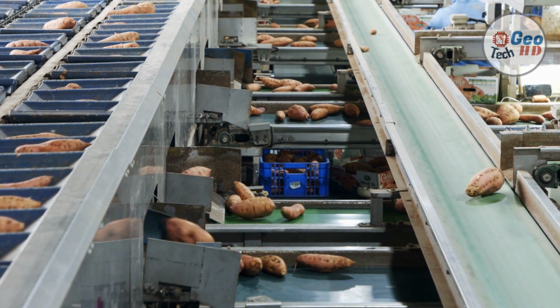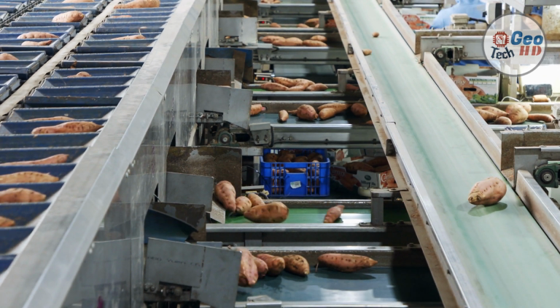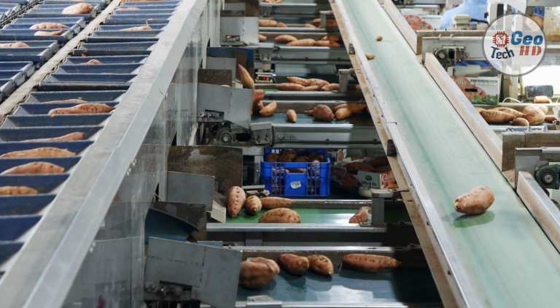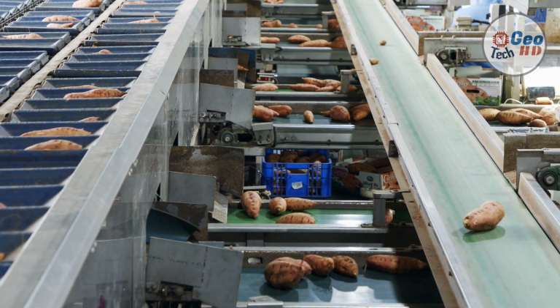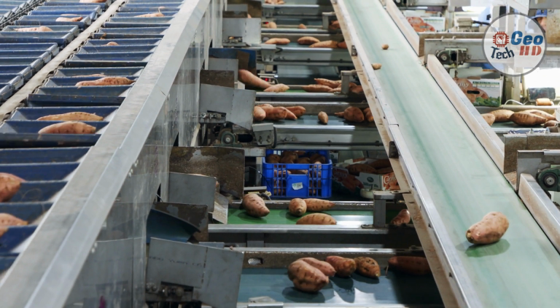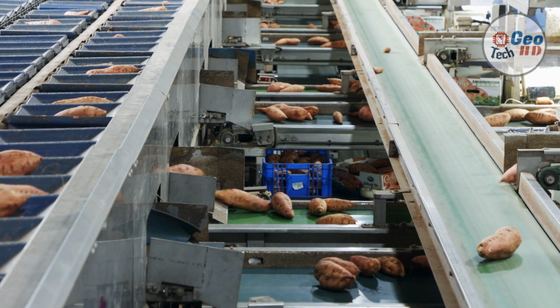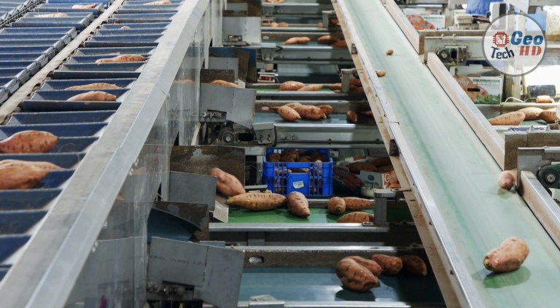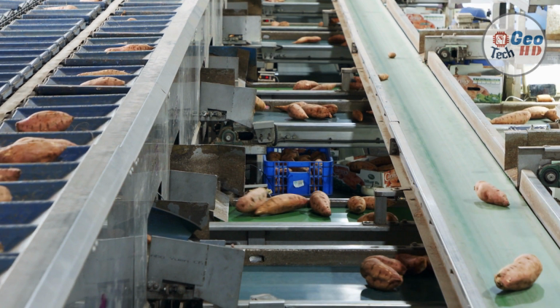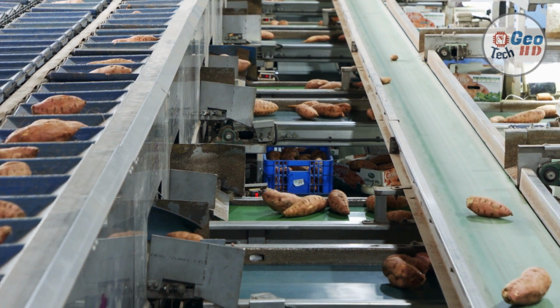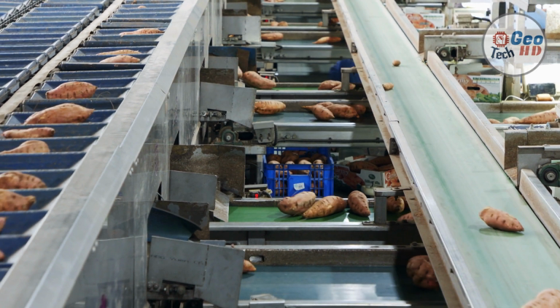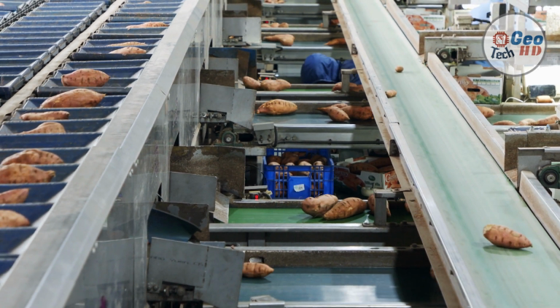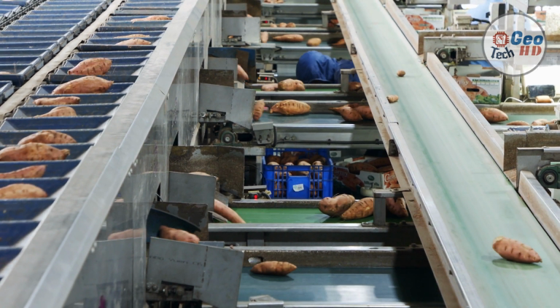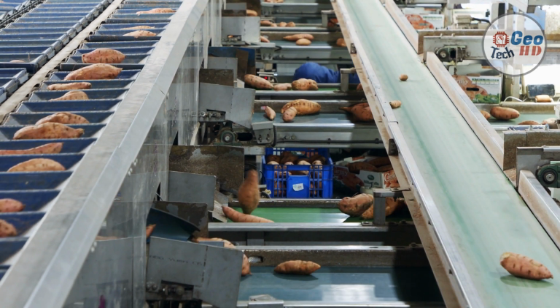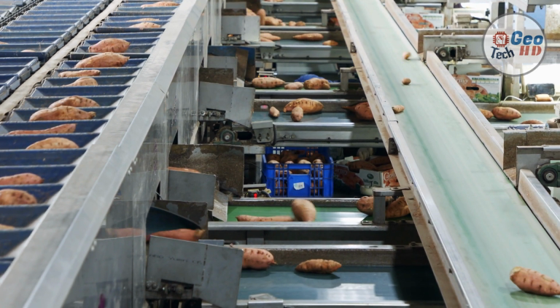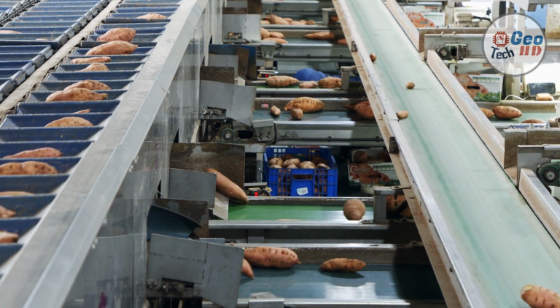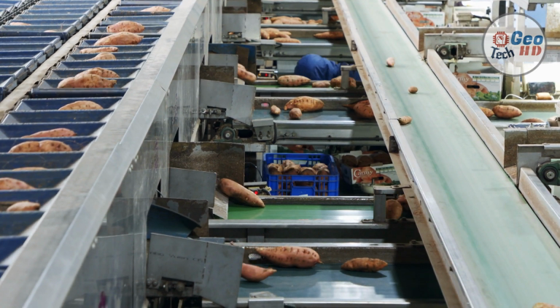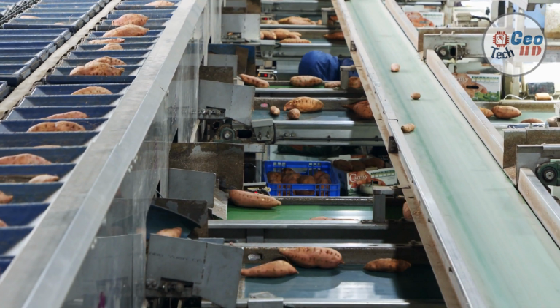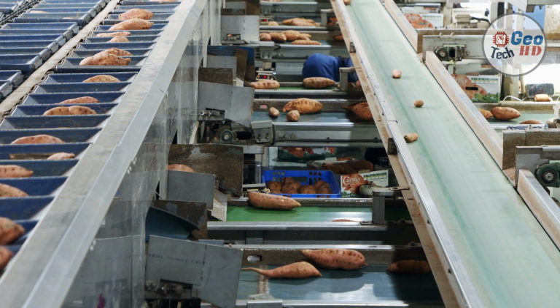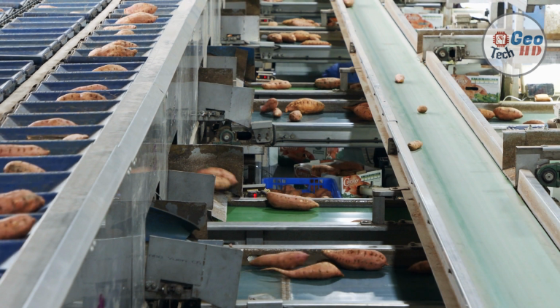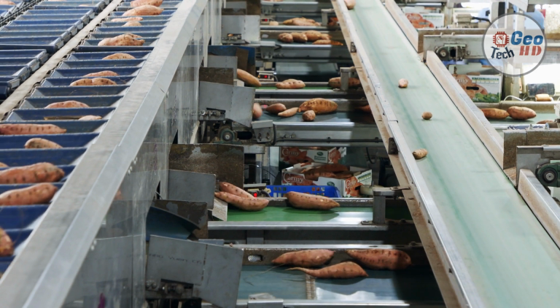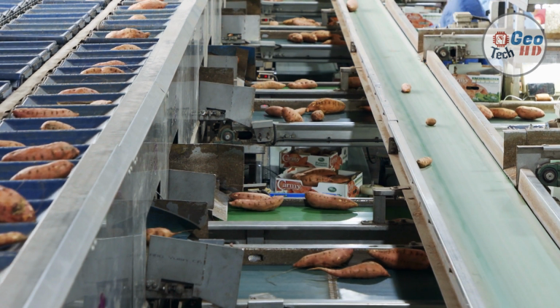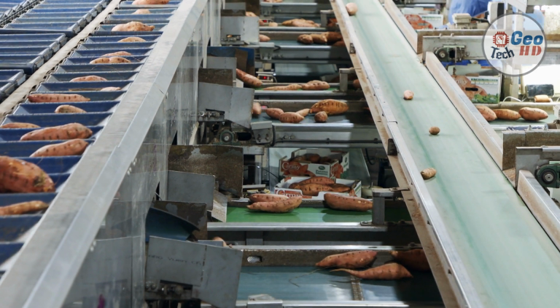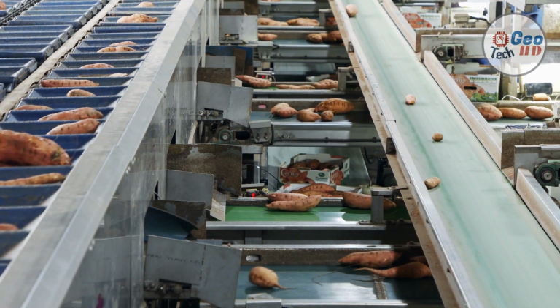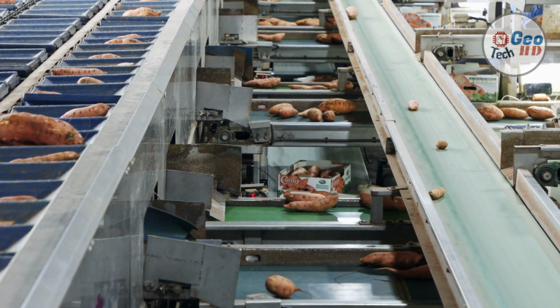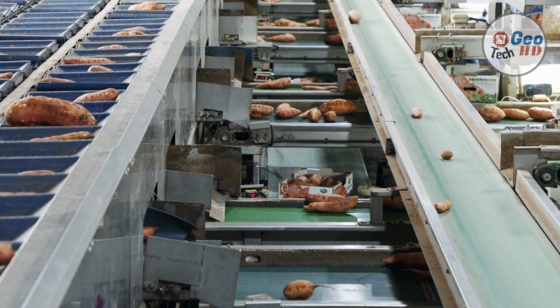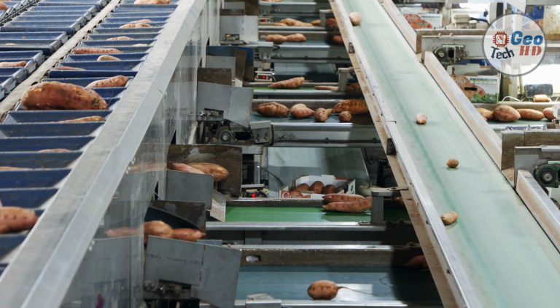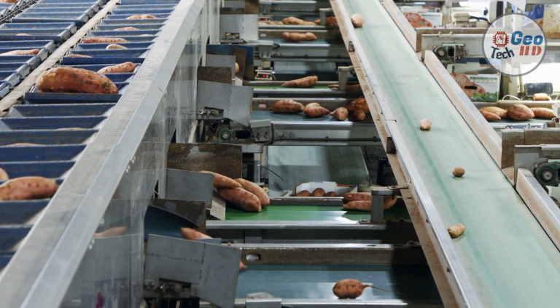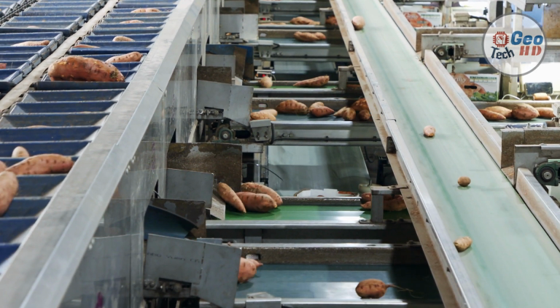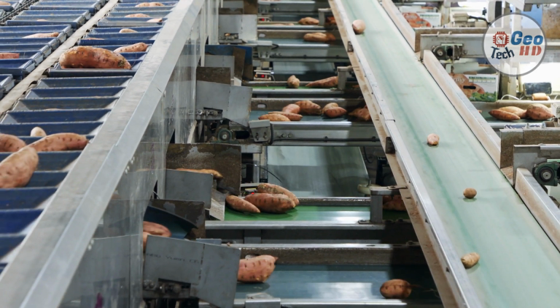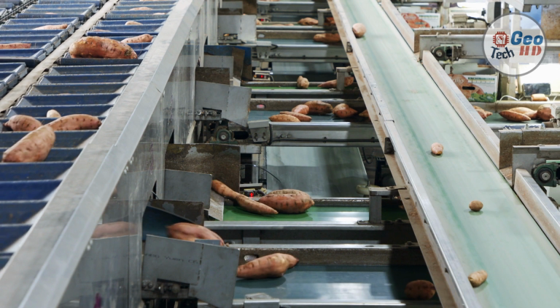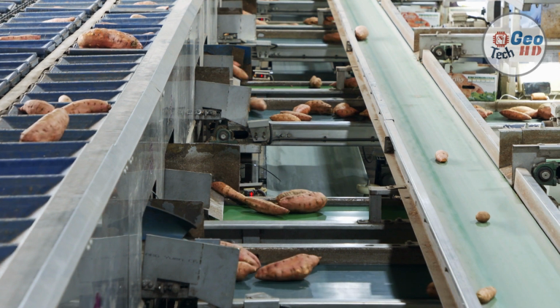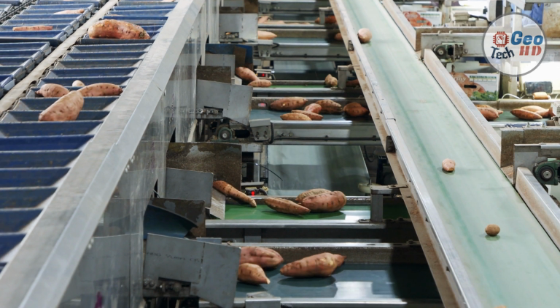Some processing potatoes are produced in Oklahoma. Be sure to determine processor requirements prior to production and delivery. There may be size restrictions on processing deliveries, or potatoes may be delivered field-run with culls removed.